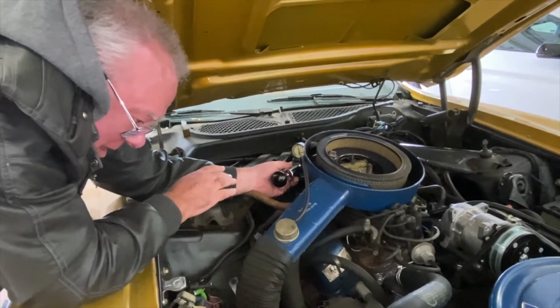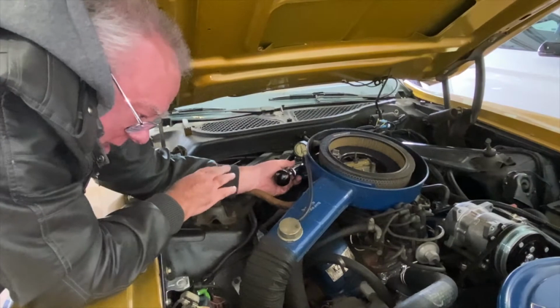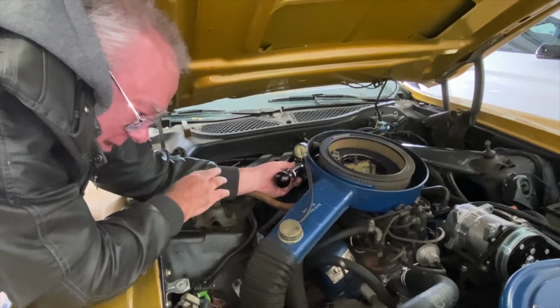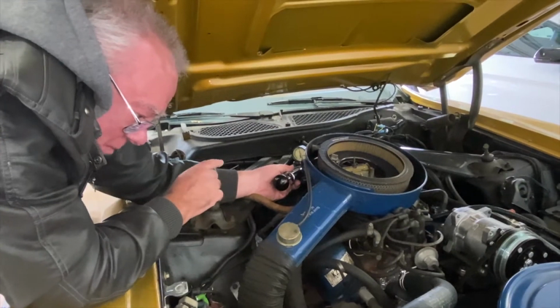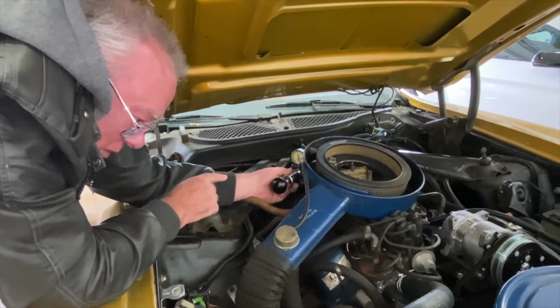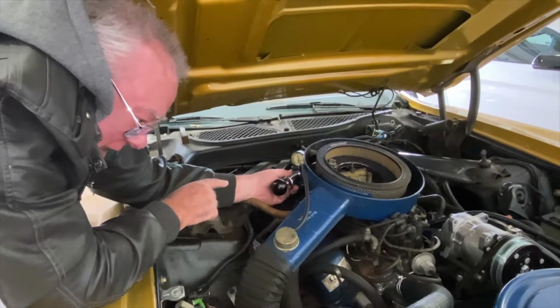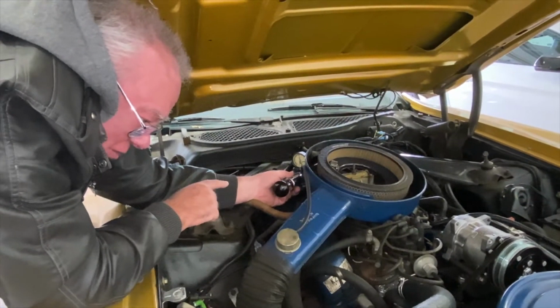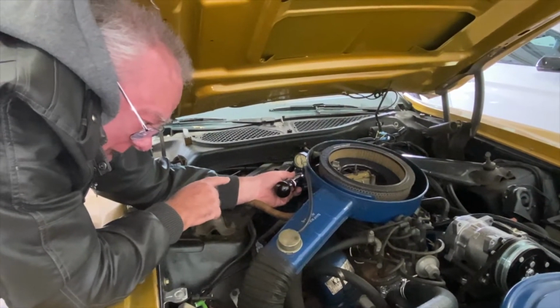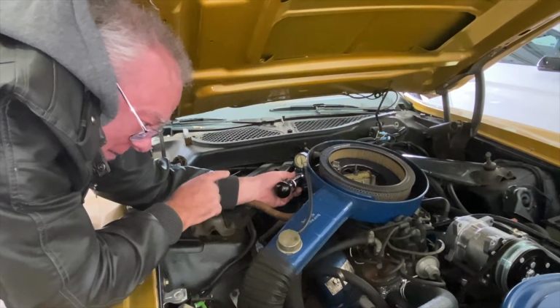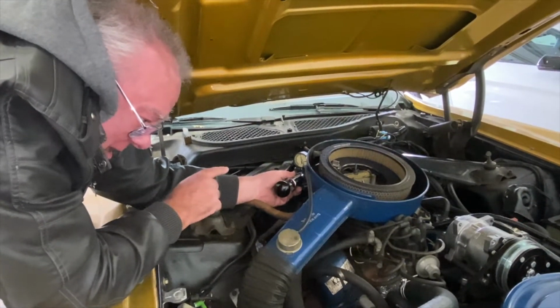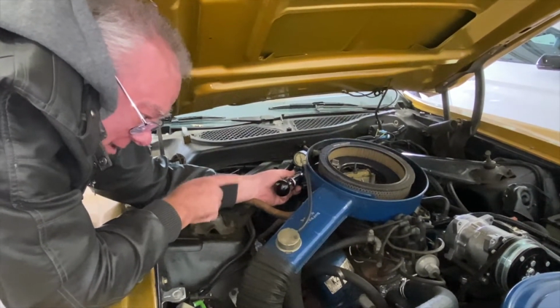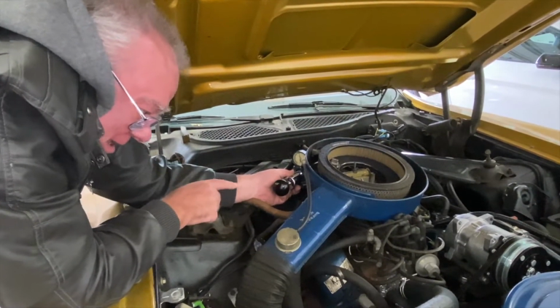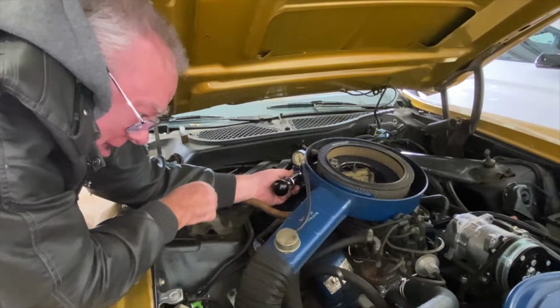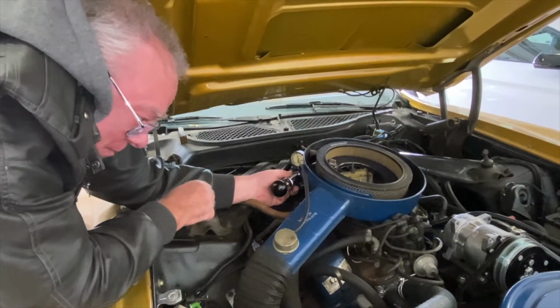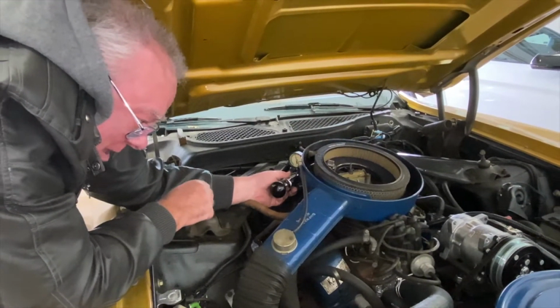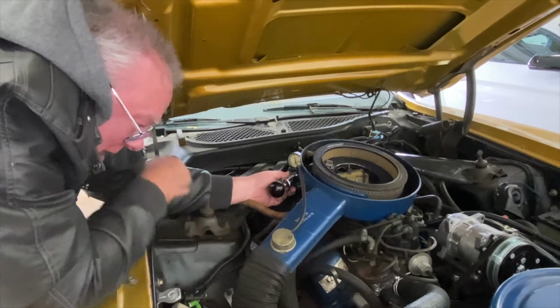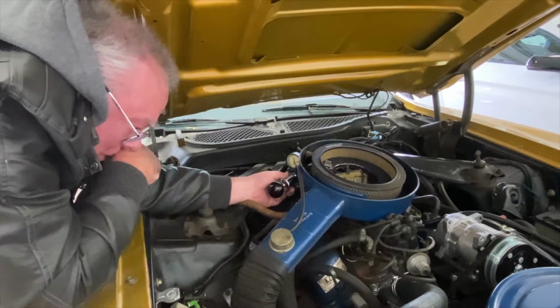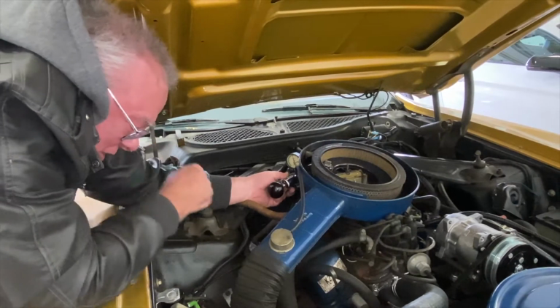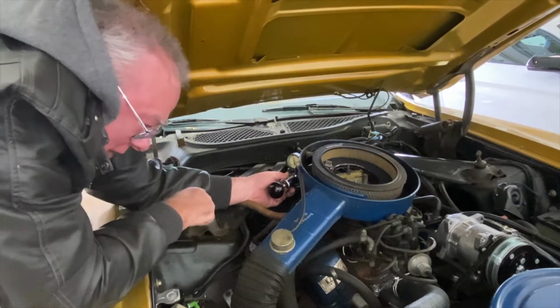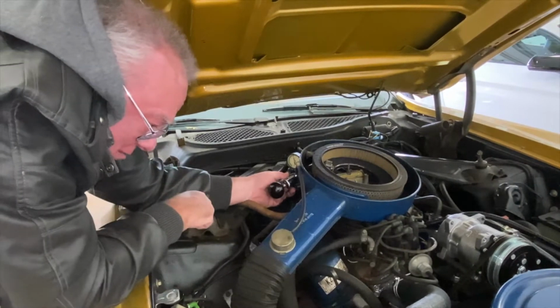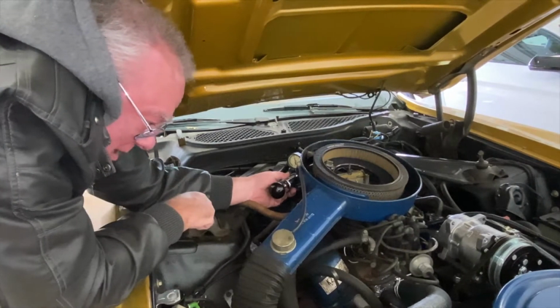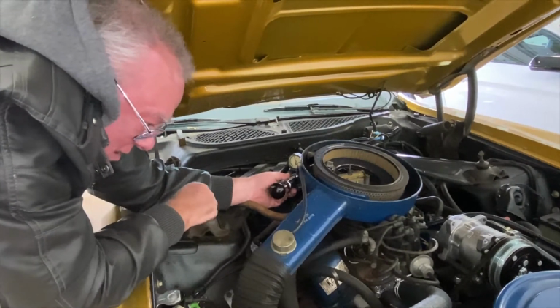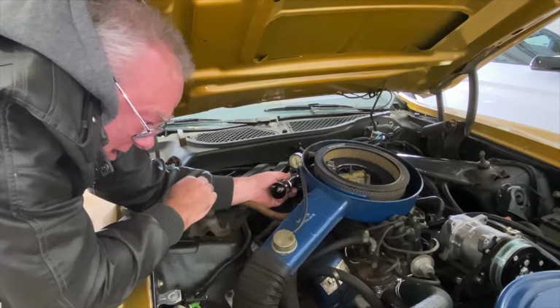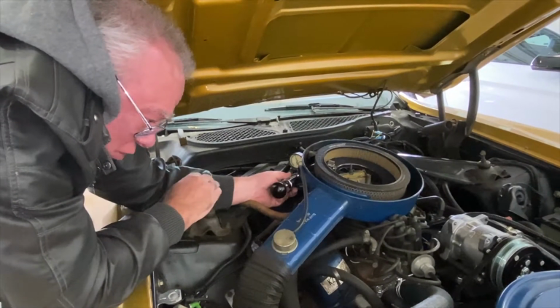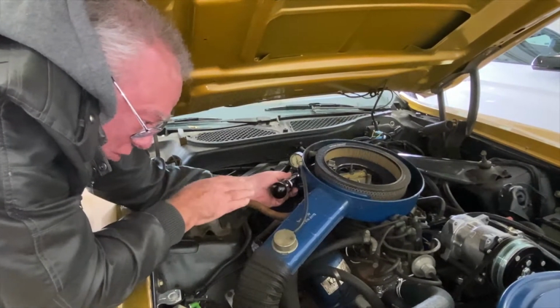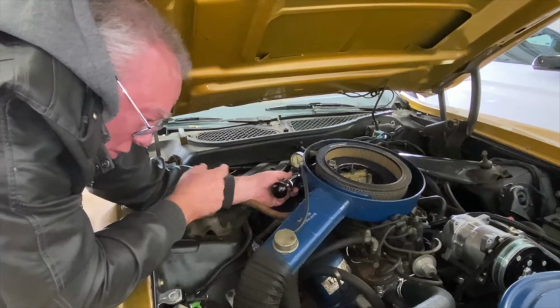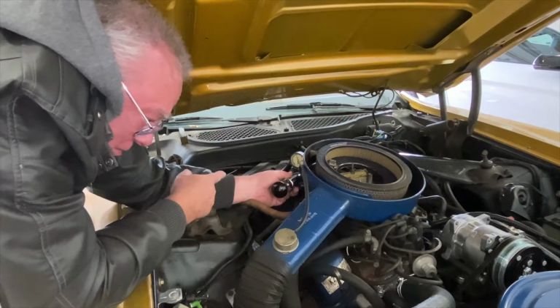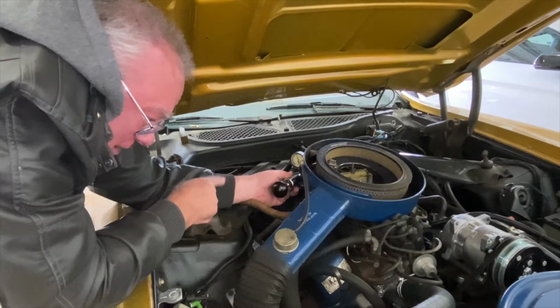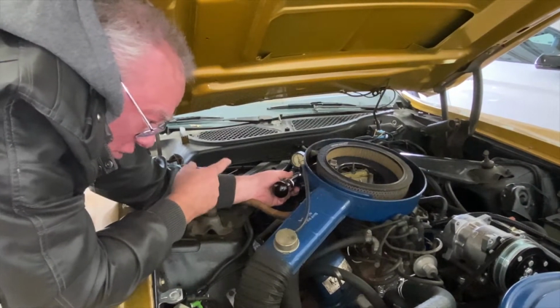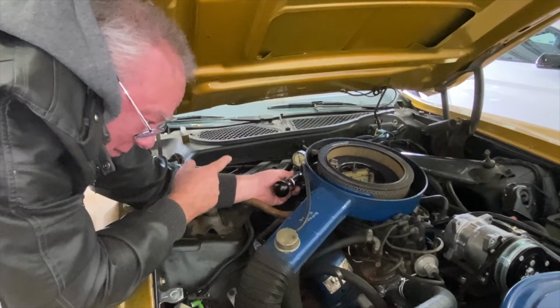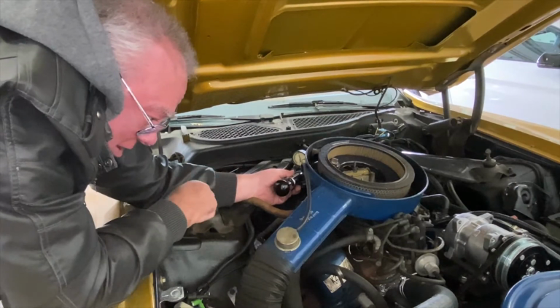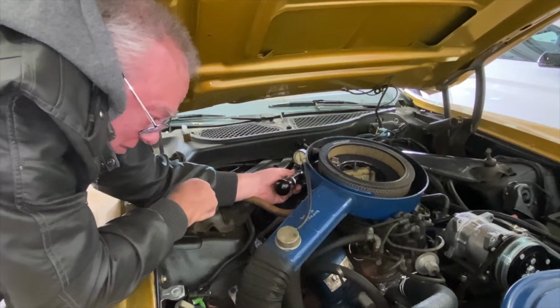If it didn't hold the vacuum, it's leaking. If it won't start a vacuum to begin with, it's ruptured — or you plugged into the wrong vacuum hose.